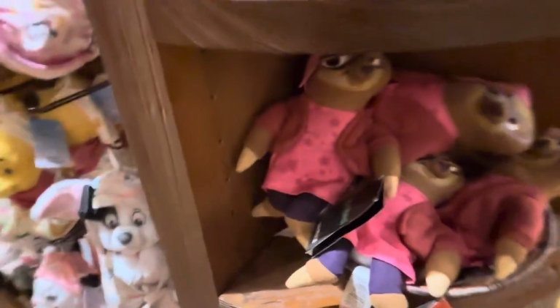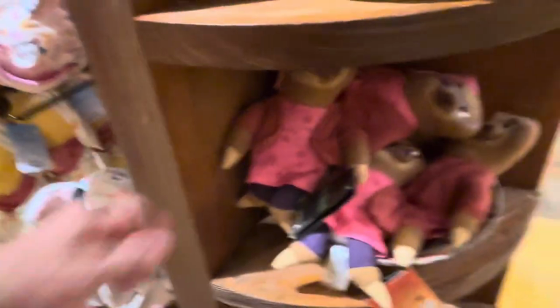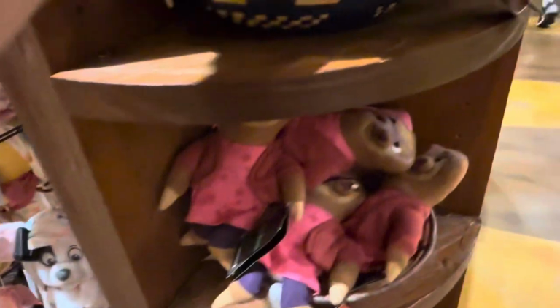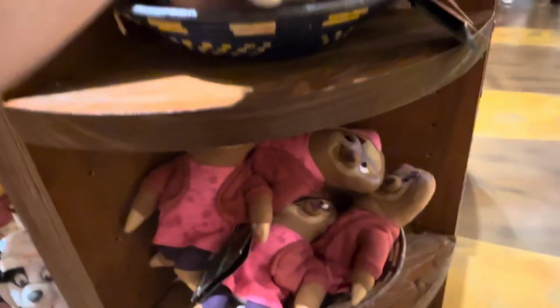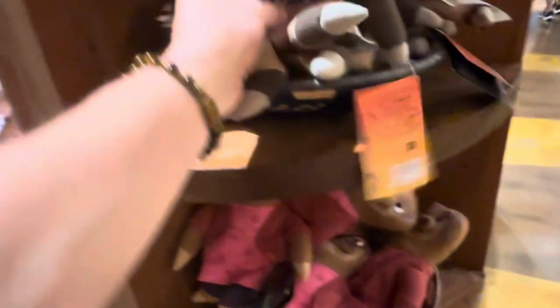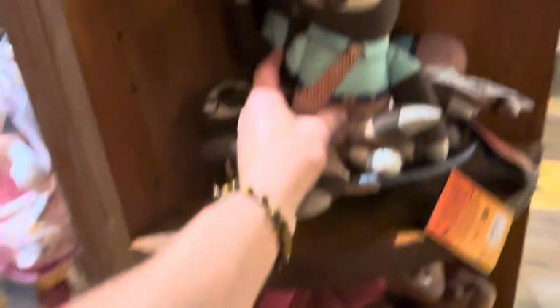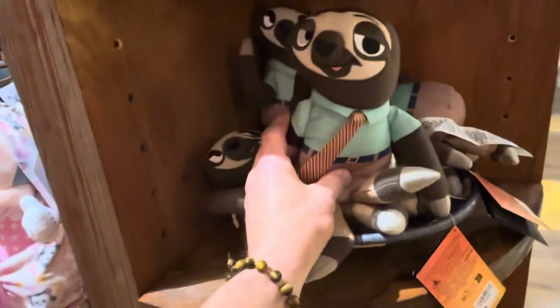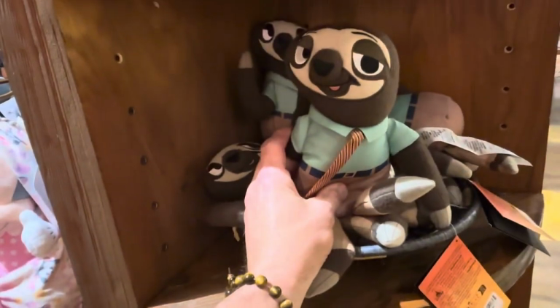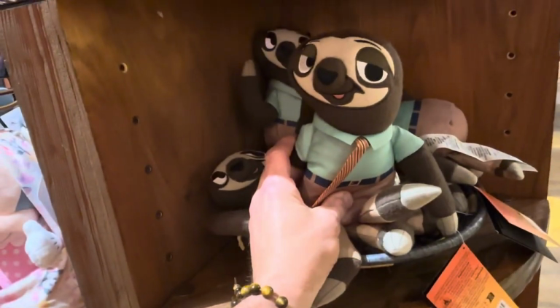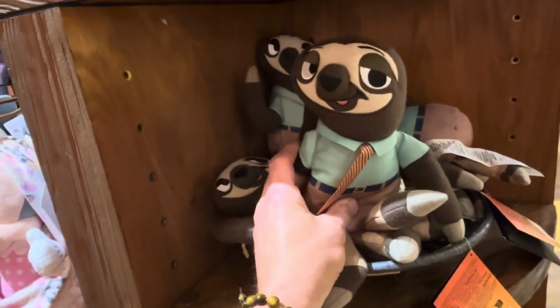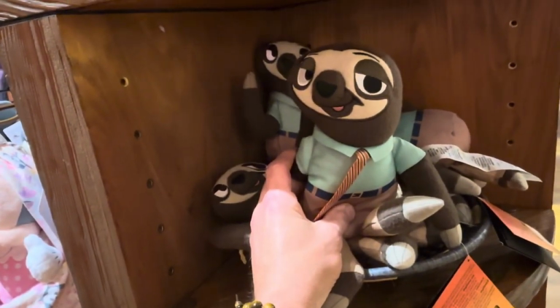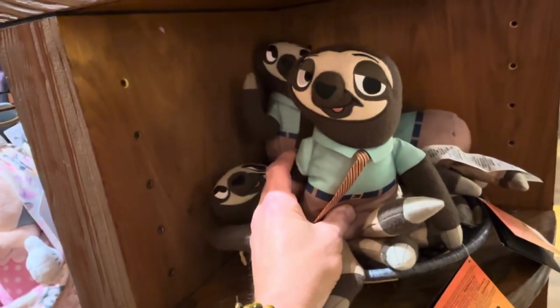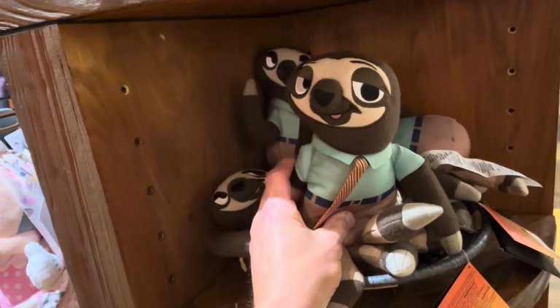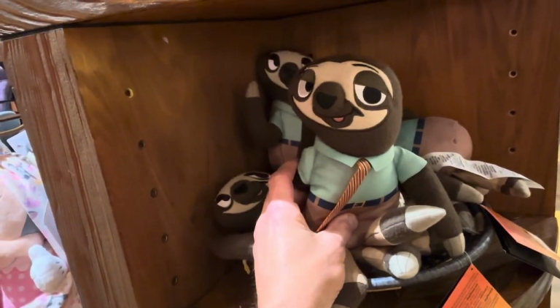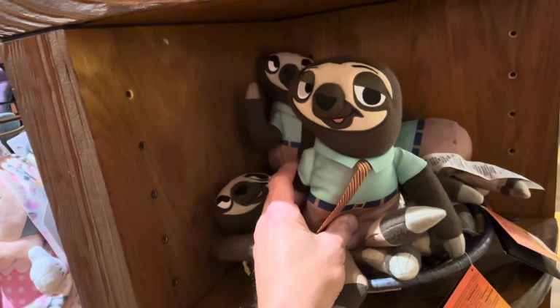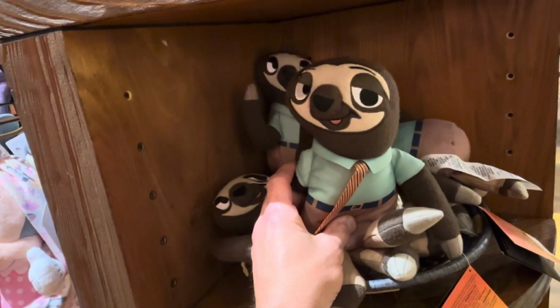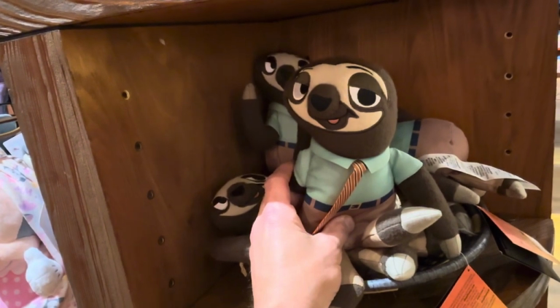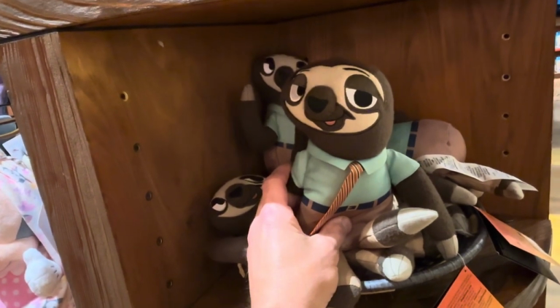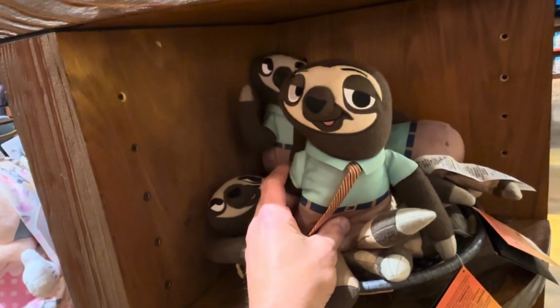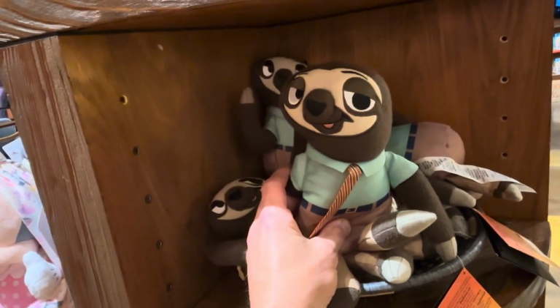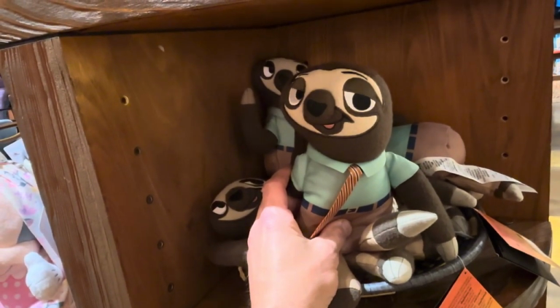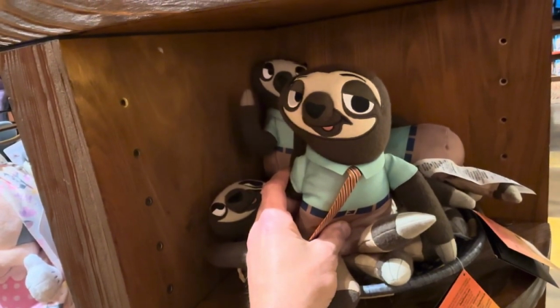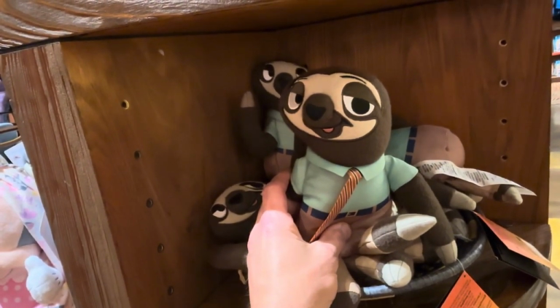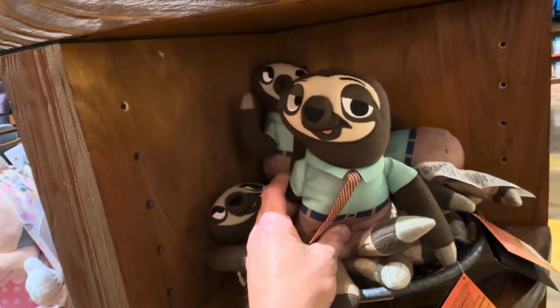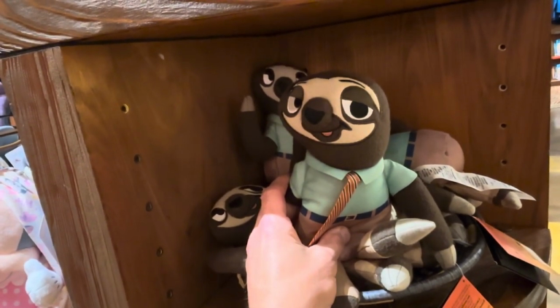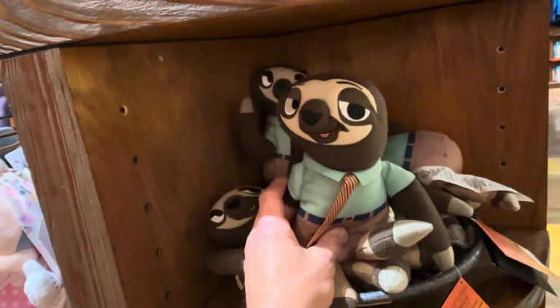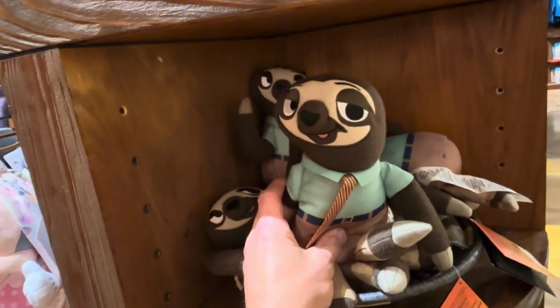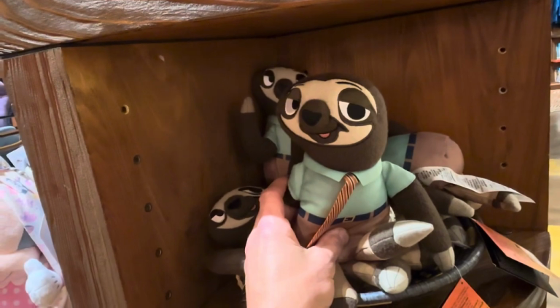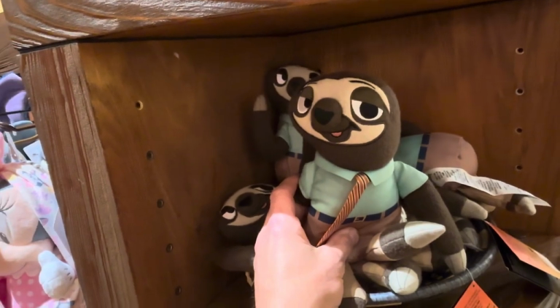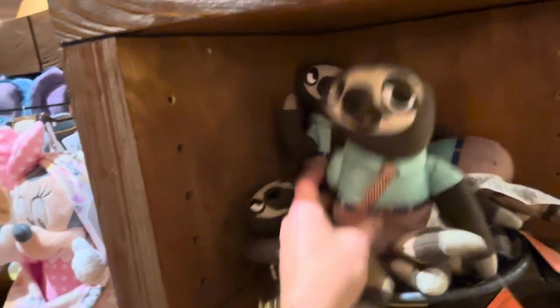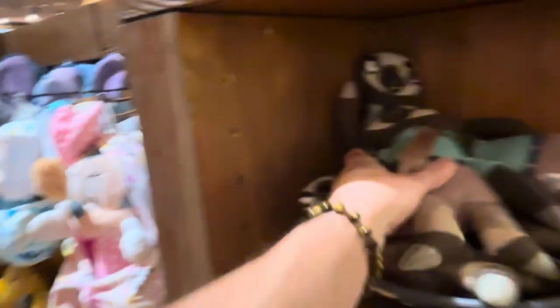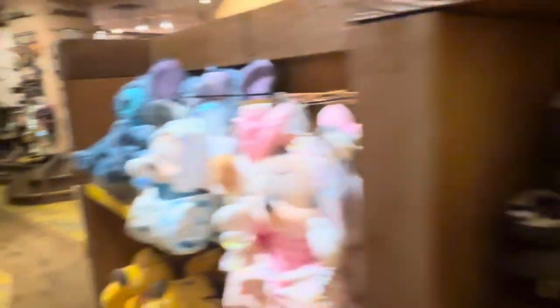And our favorite sloth! We love him. We should sit here slowly for a minute together and look at him. One thing we're not good at at Florida Parks After Dark is being slow. So we're gonna move on.